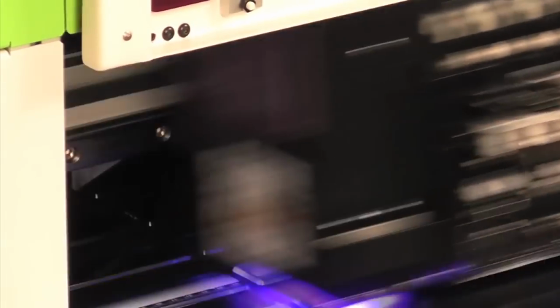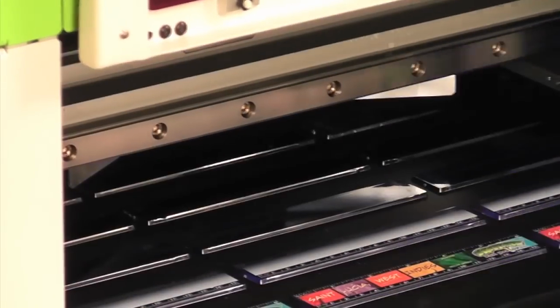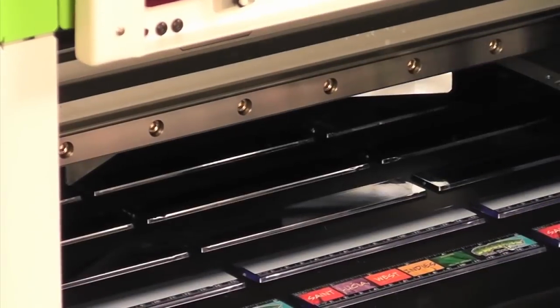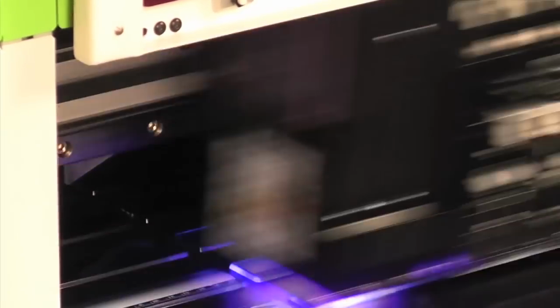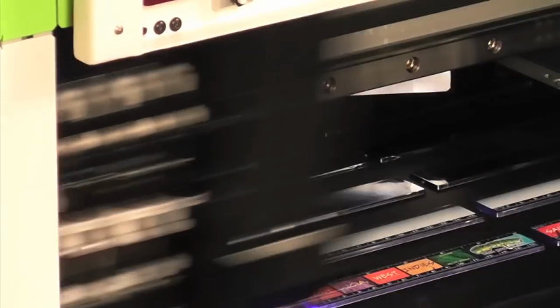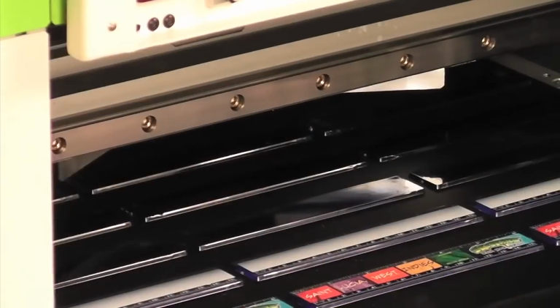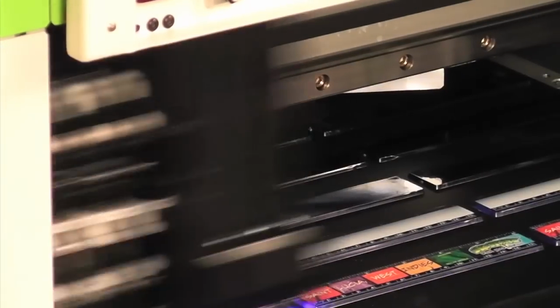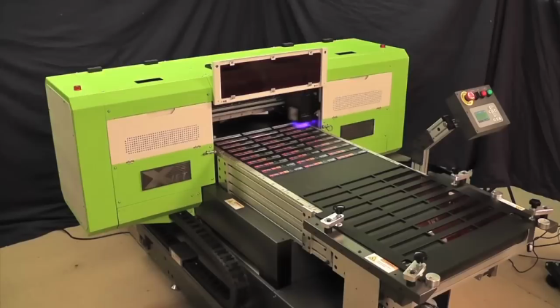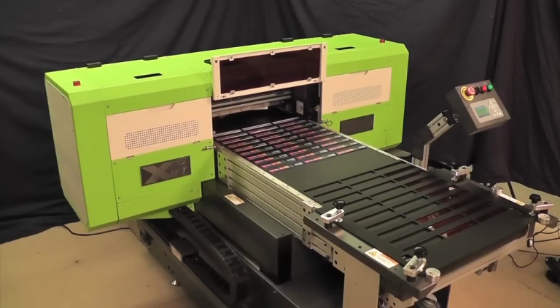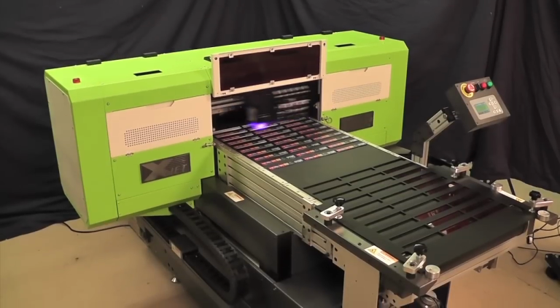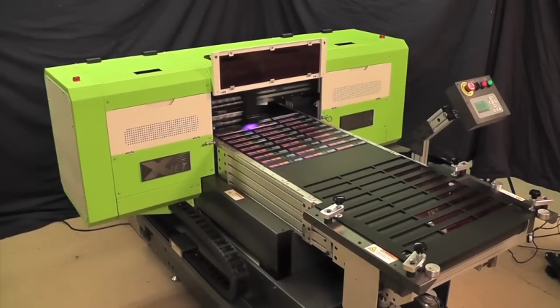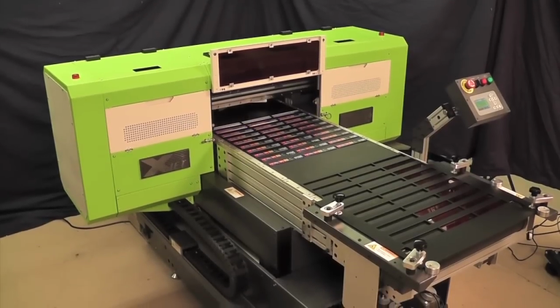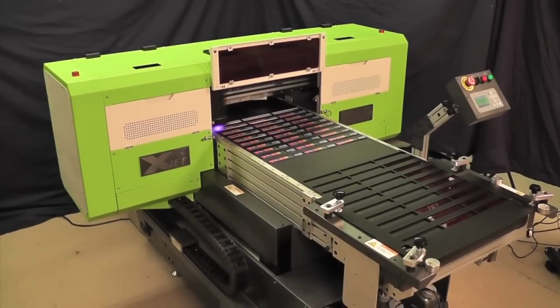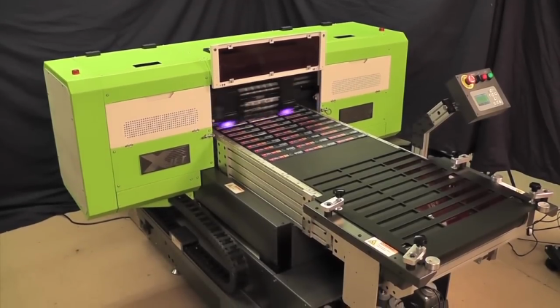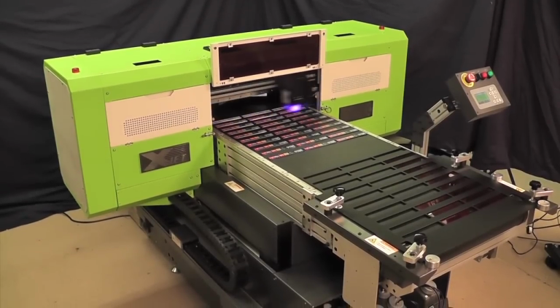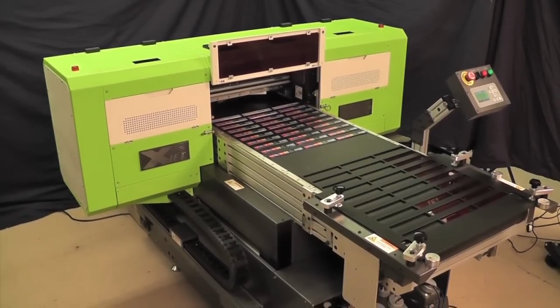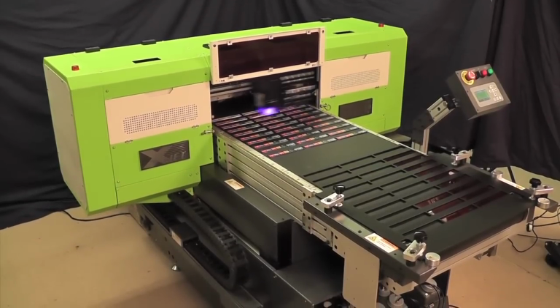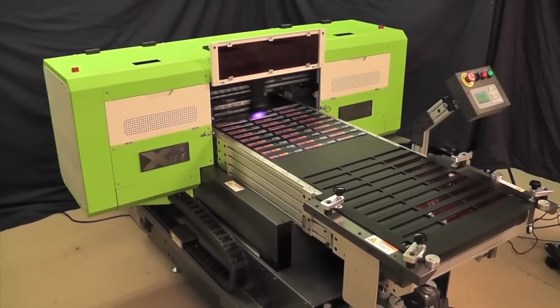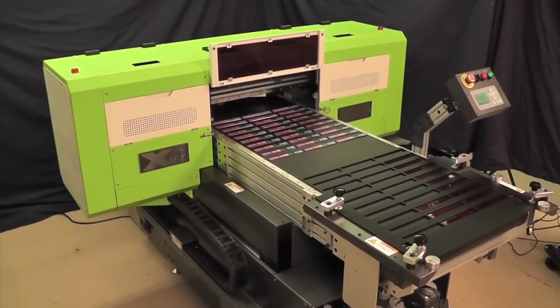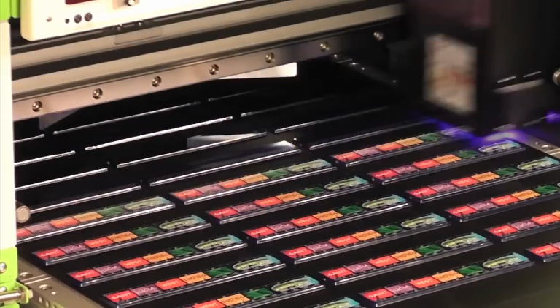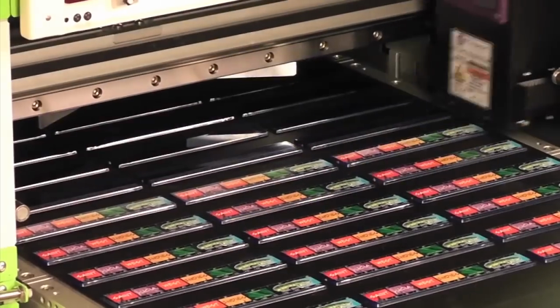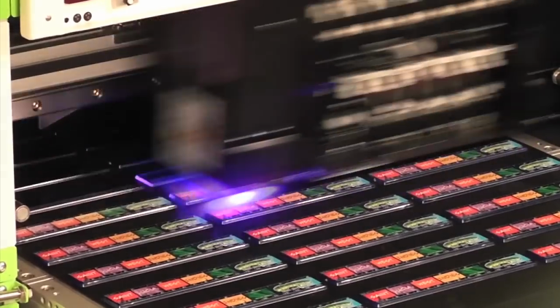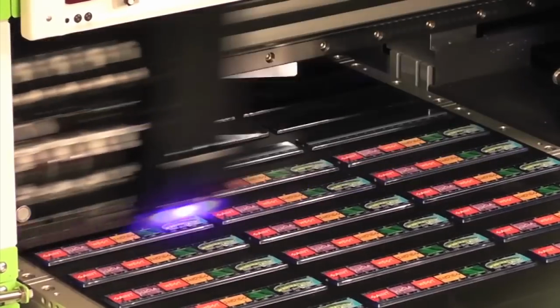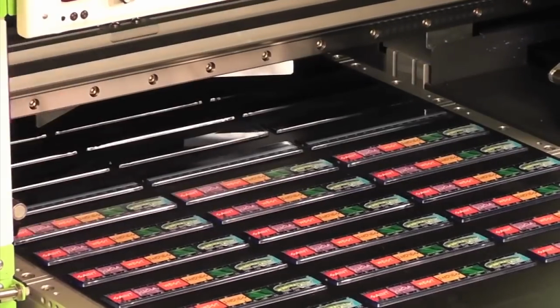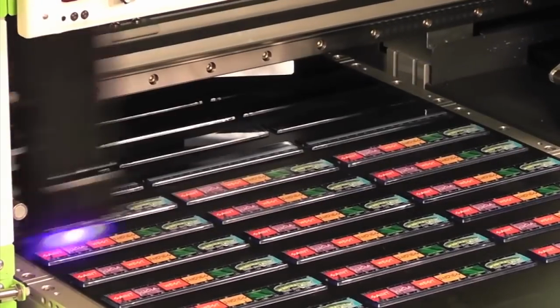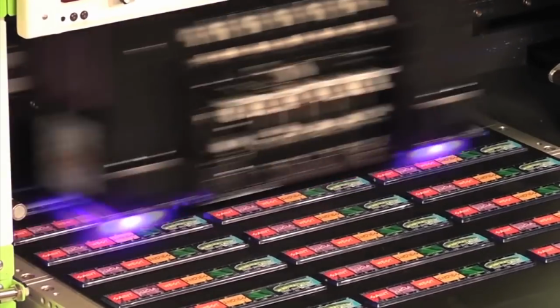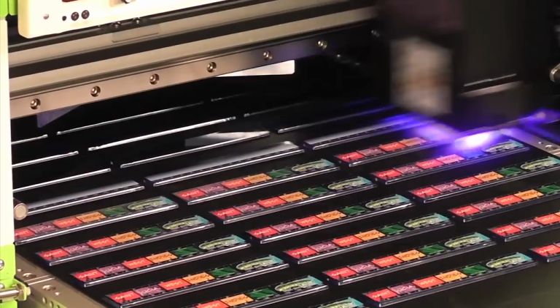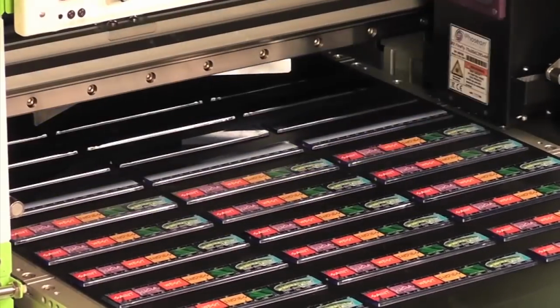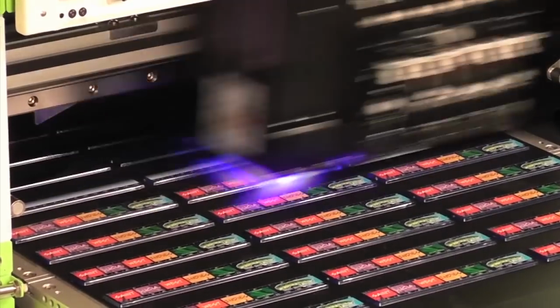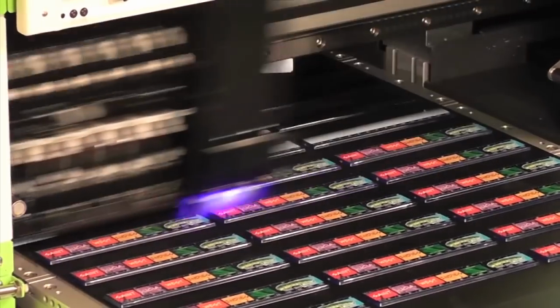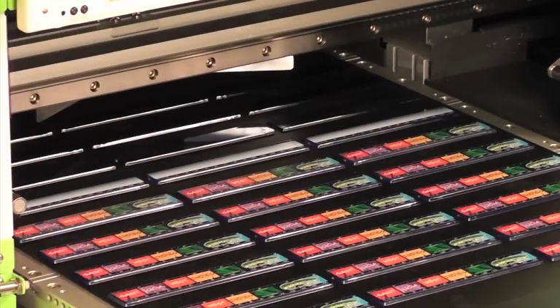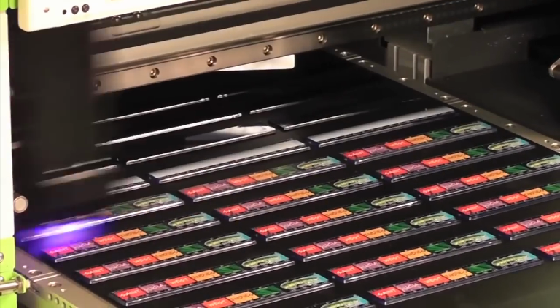The ink is a UV LED curable ink, which is energy efficient and low temperature, making it ideal for printing on delicate materials that could otherwise be affected by heat.